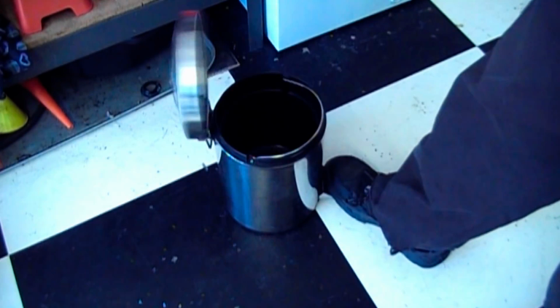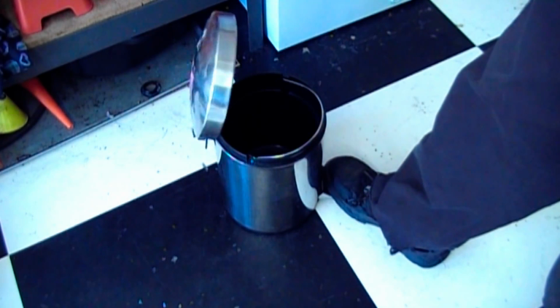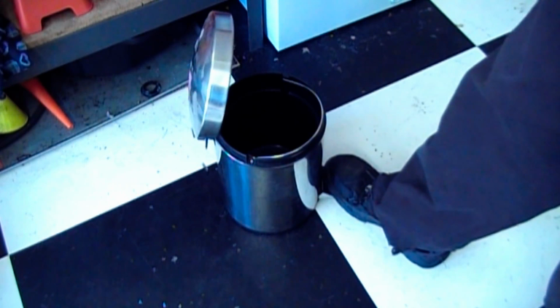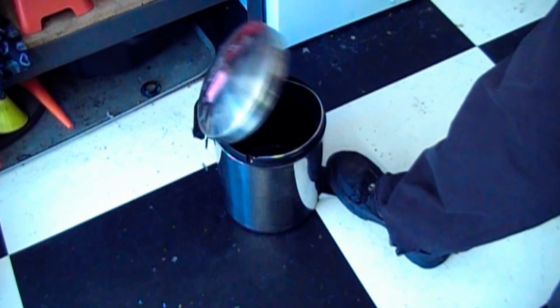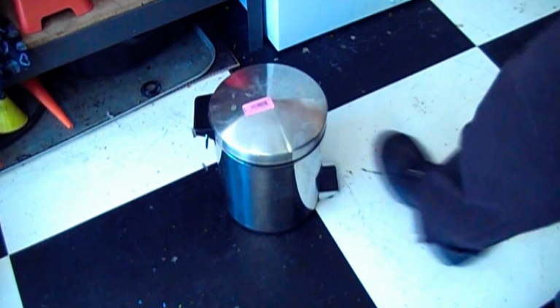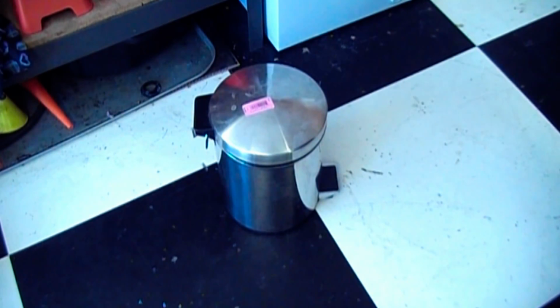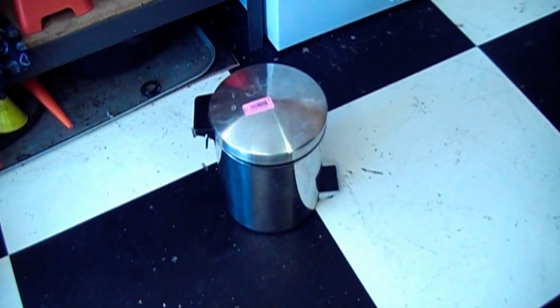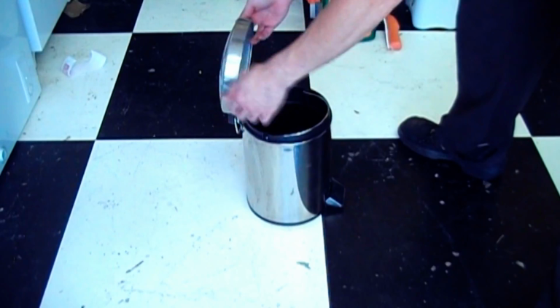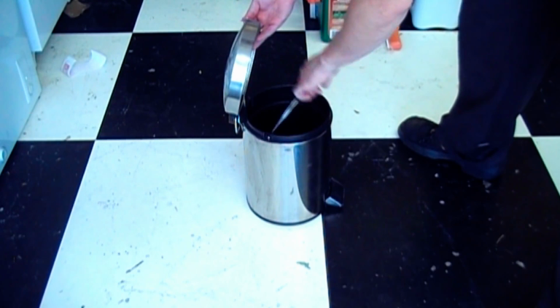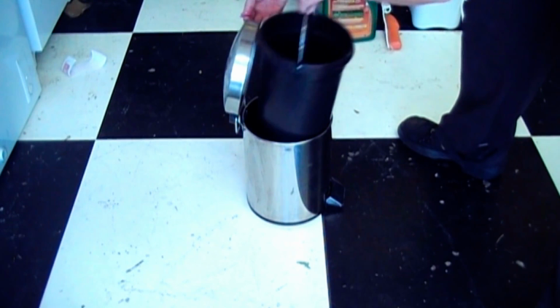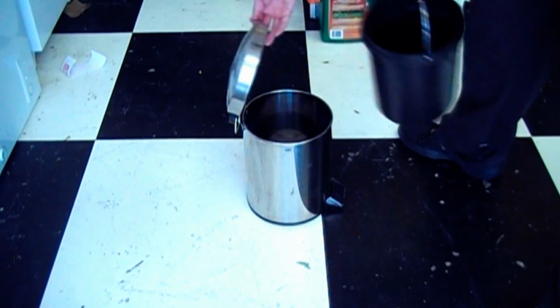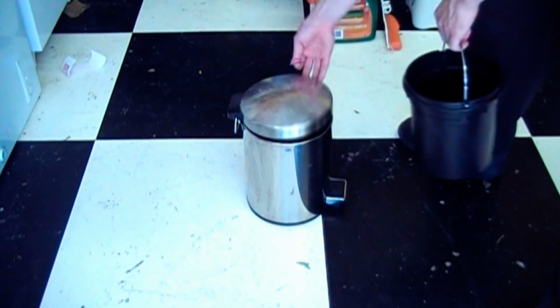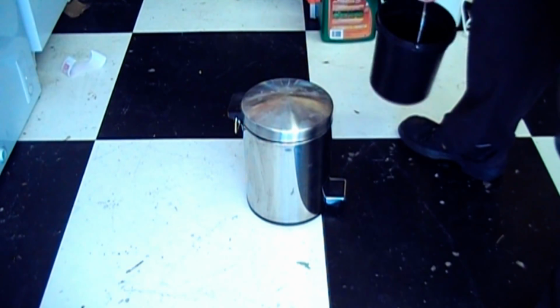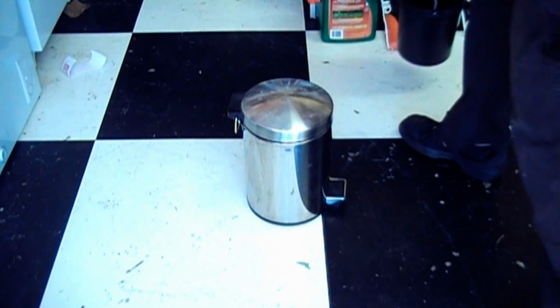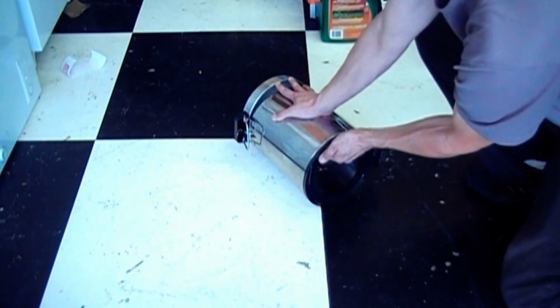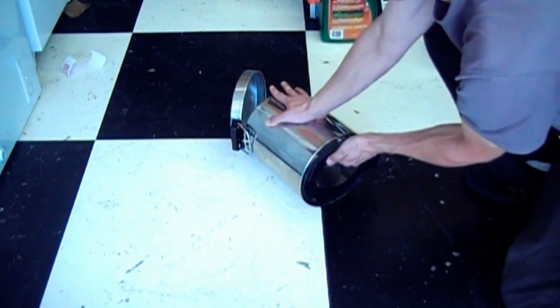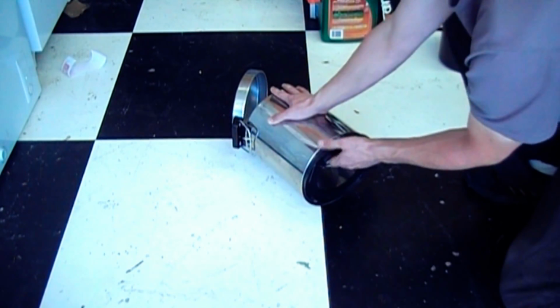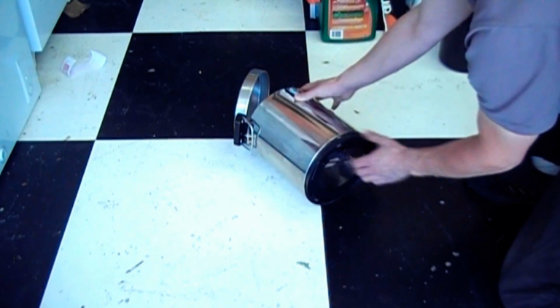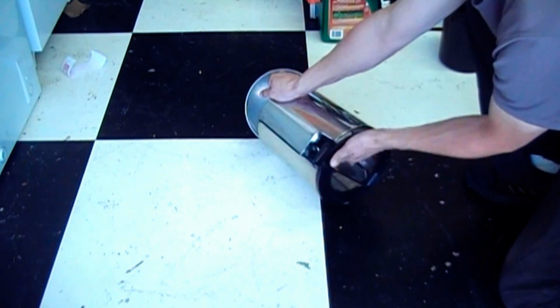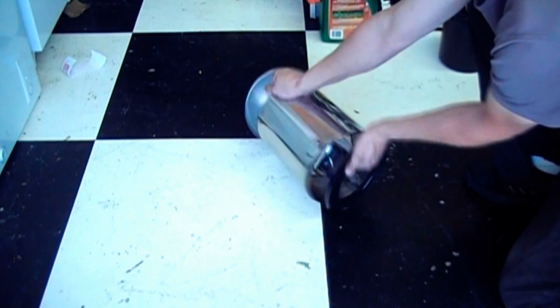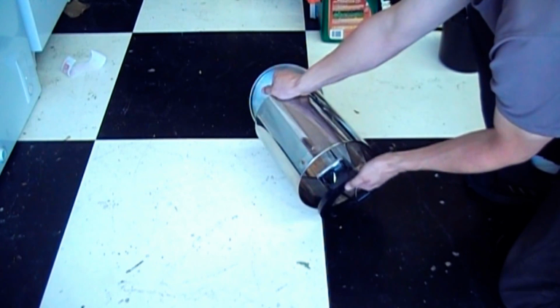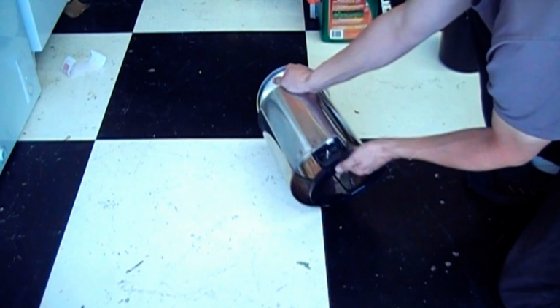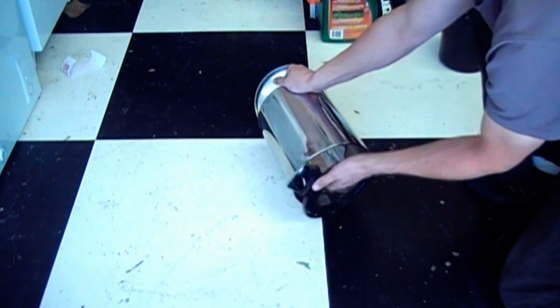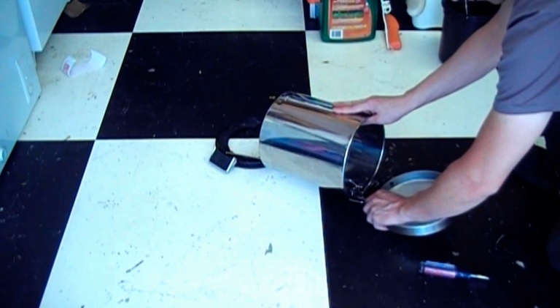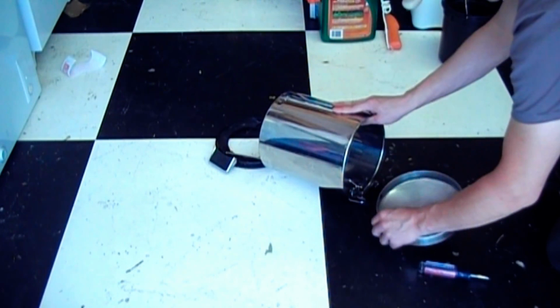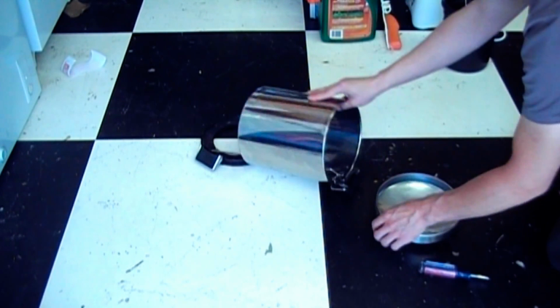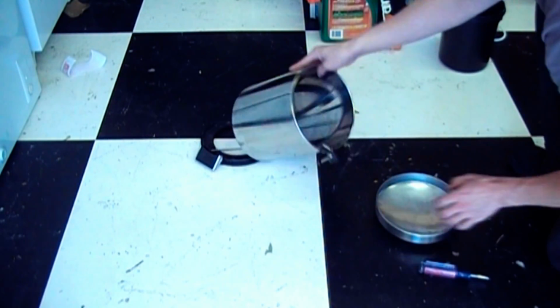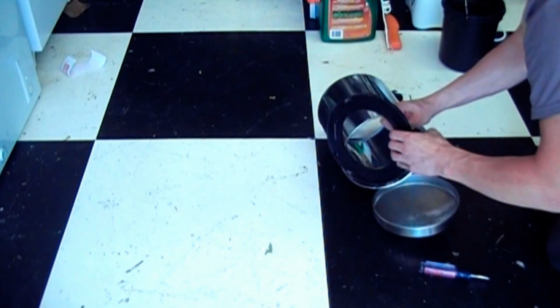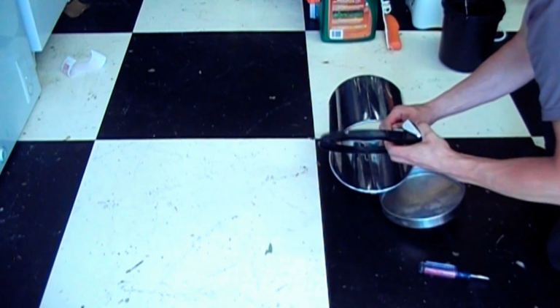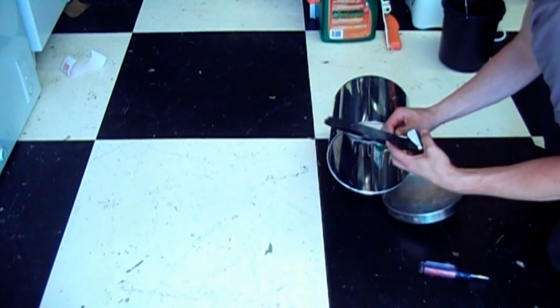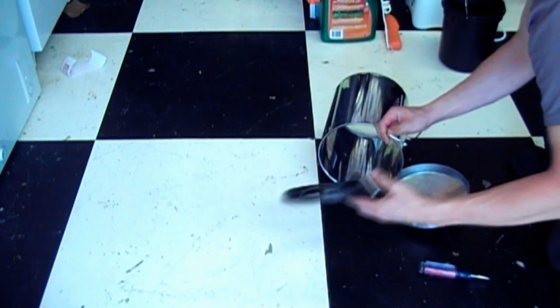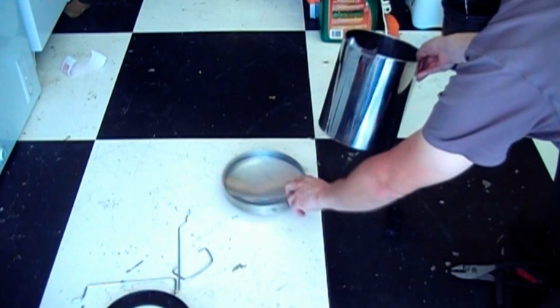In this video I'm going to be making a forge out of this stainless steel trash can. It's not necessary that it be stainless steel, but it is preferable that it not be painted or galvanized due to the heat this will be exposed to.